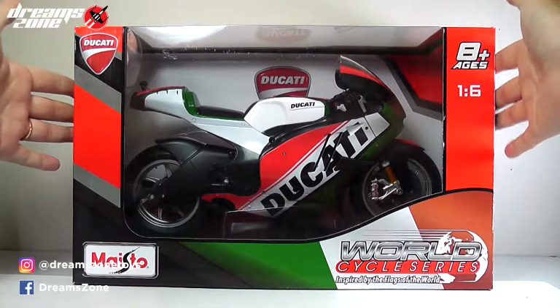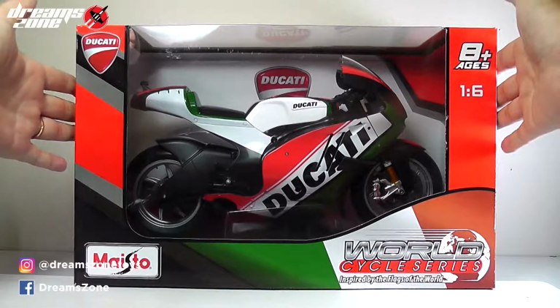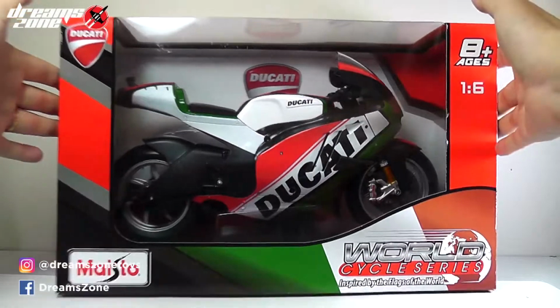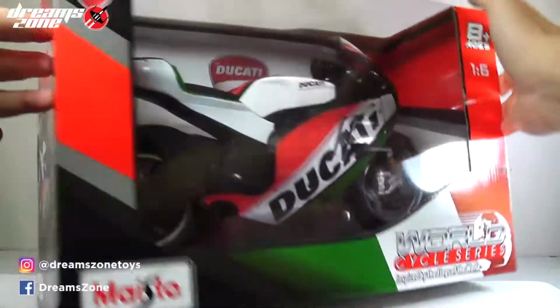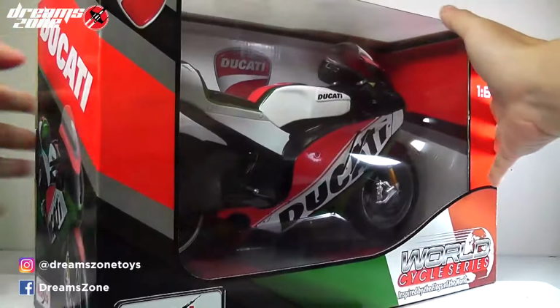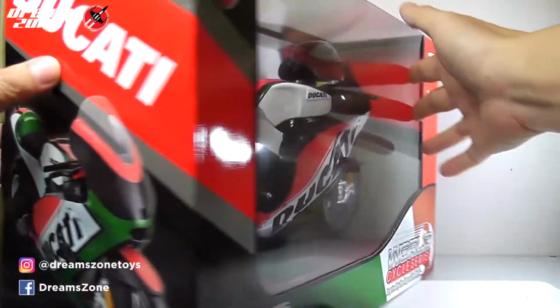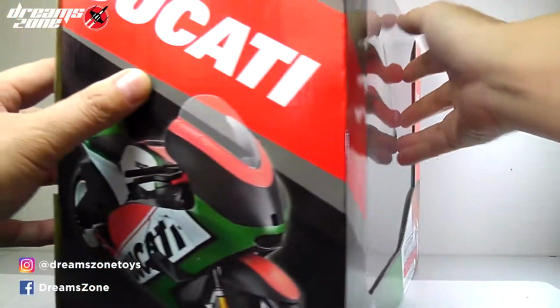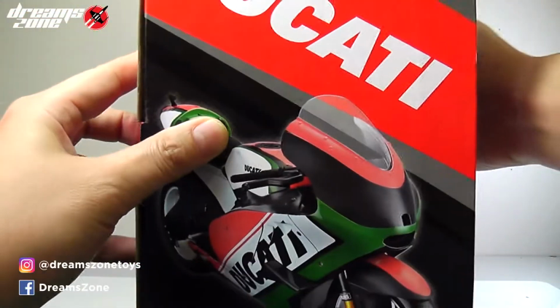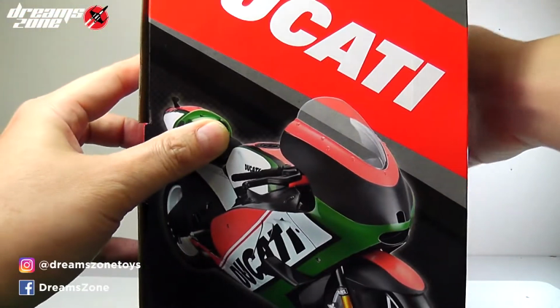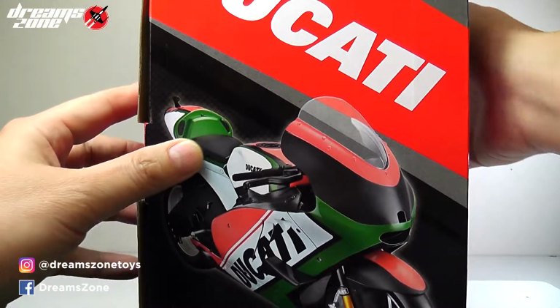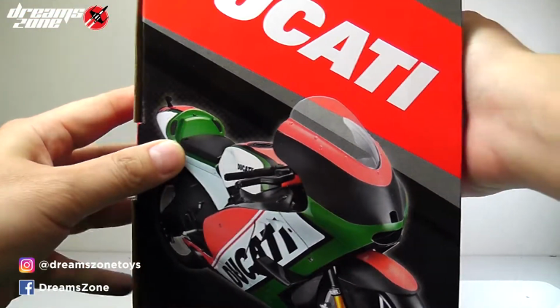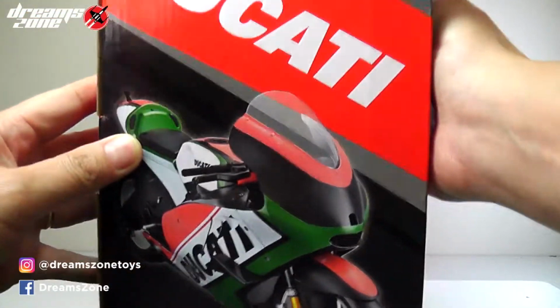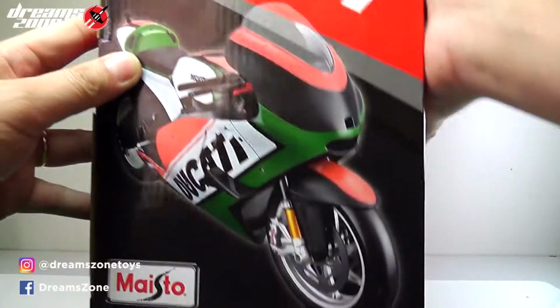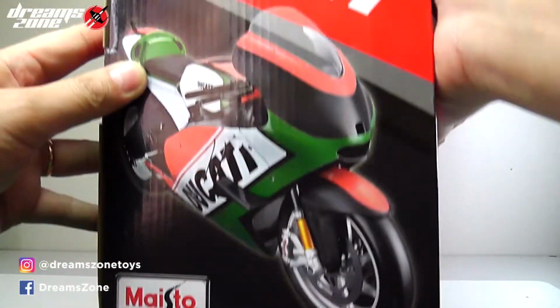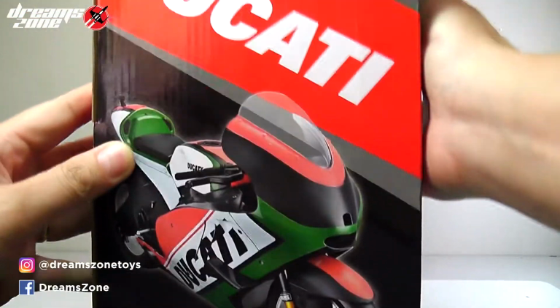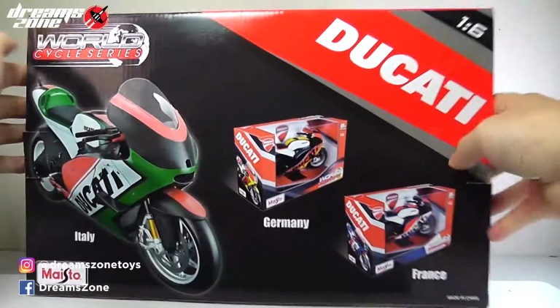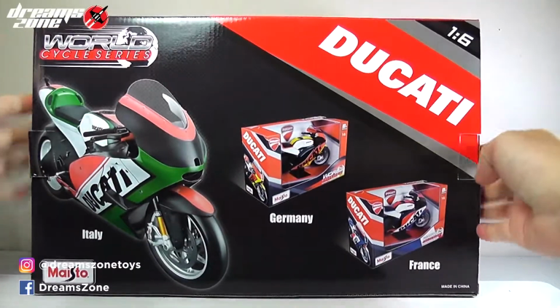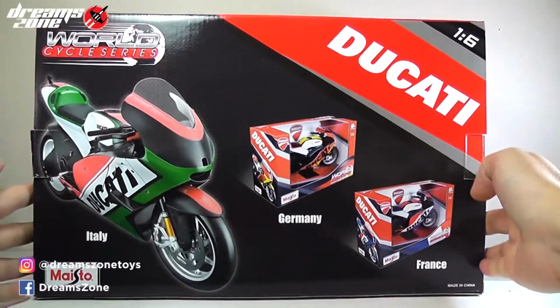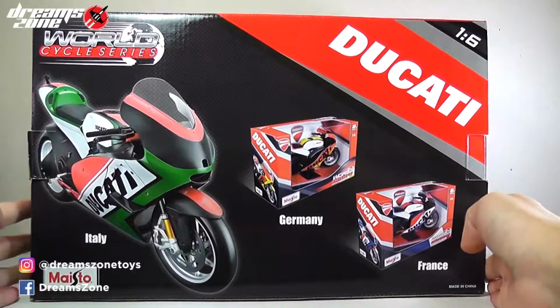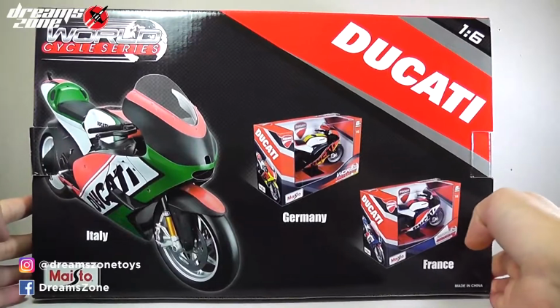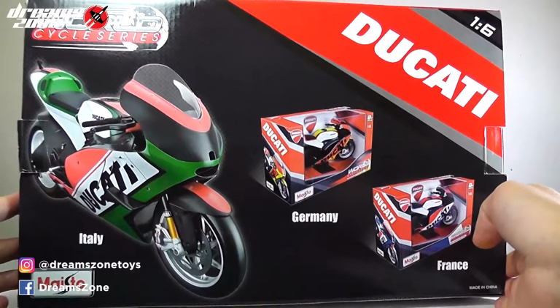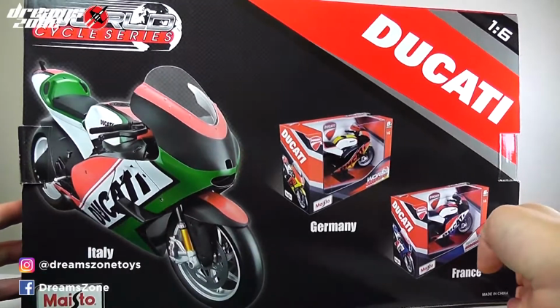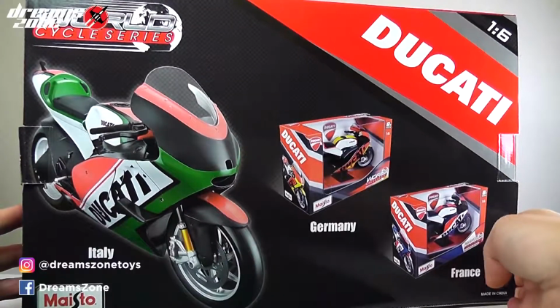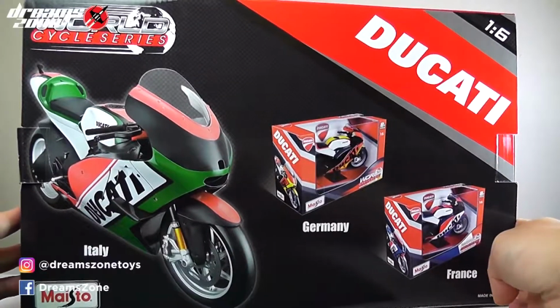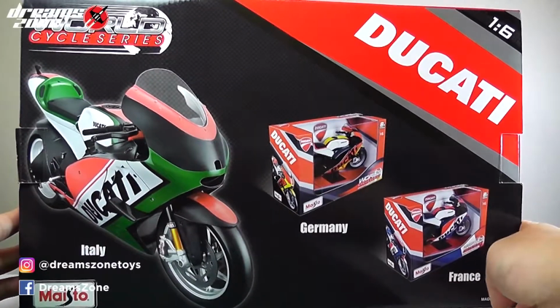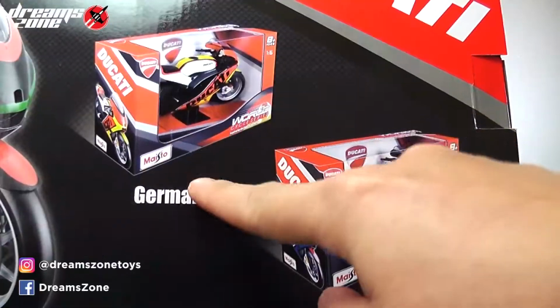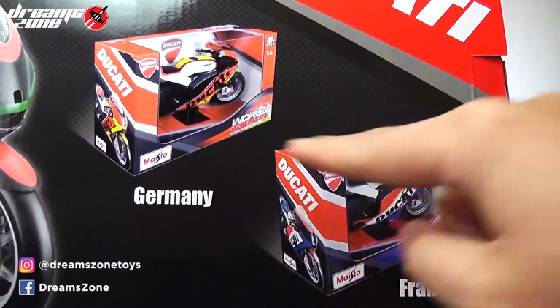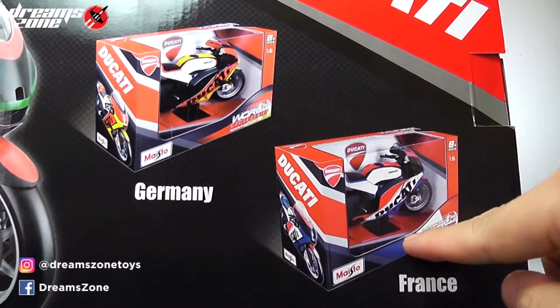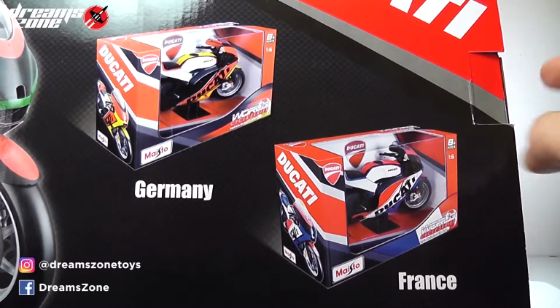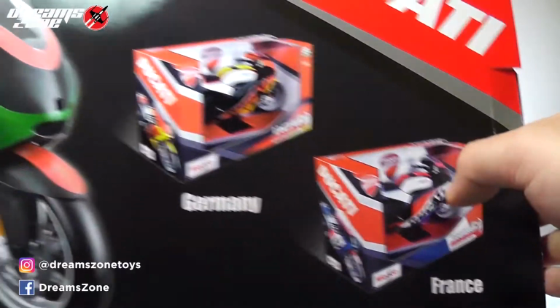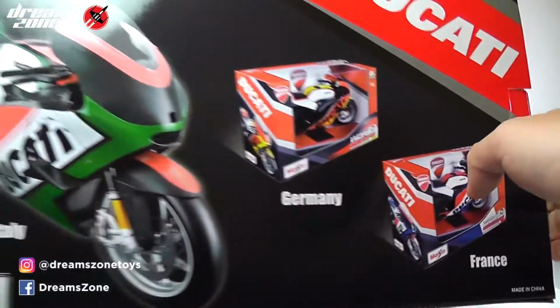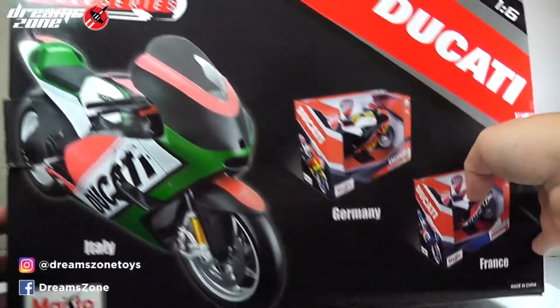Let's have a look at the packaging. The box is really nice and we can see the motorcycle printed on the side and at the back. They have 3 different color design themes: Italy, Germany and France. And what I selected is Italy.